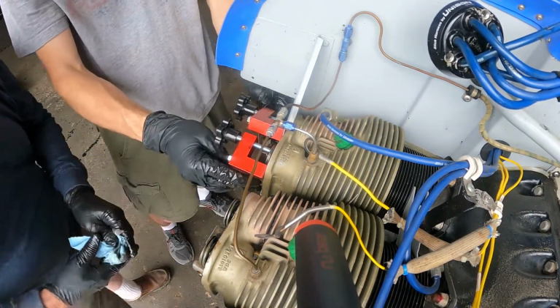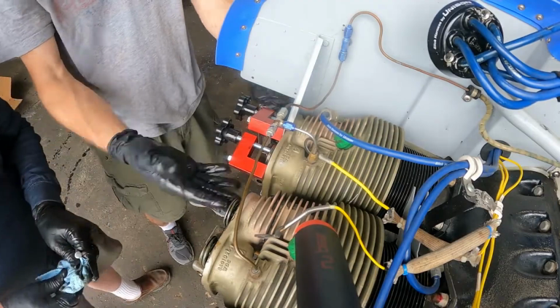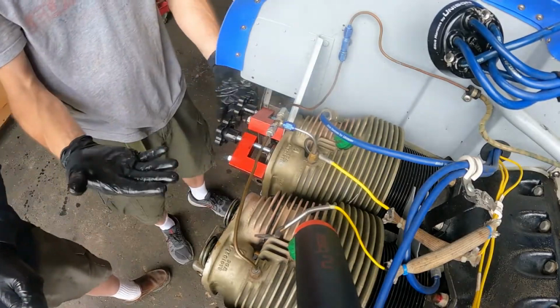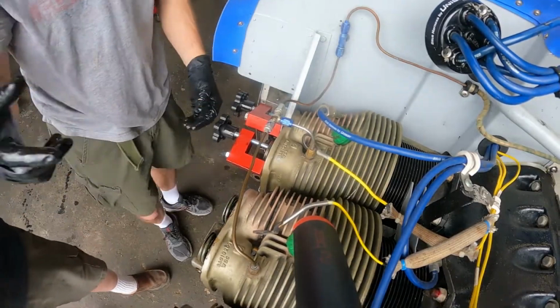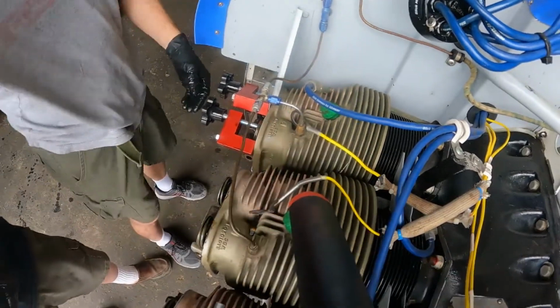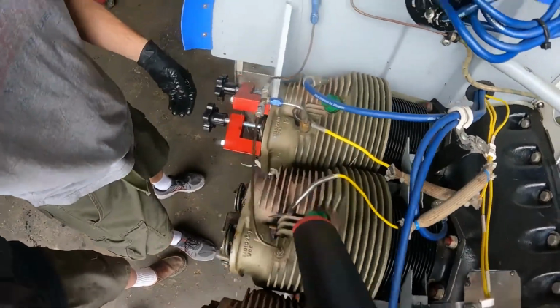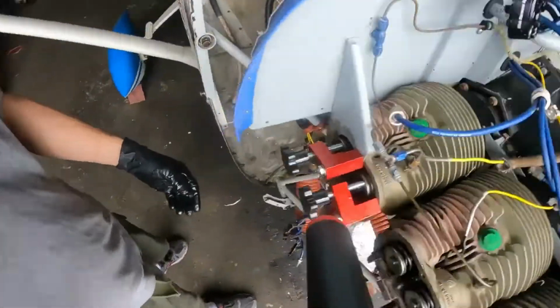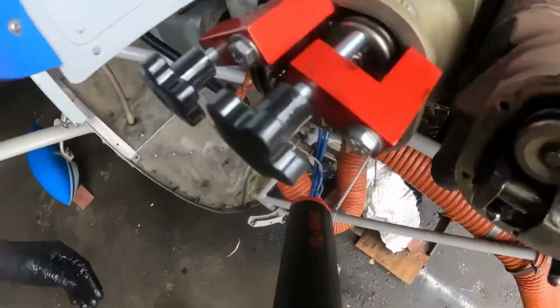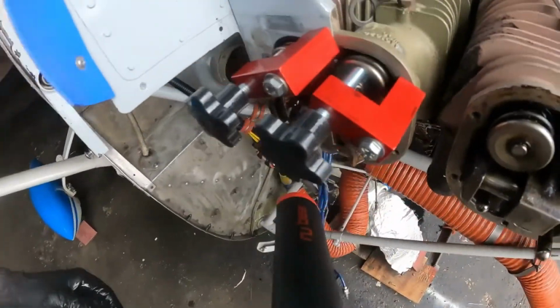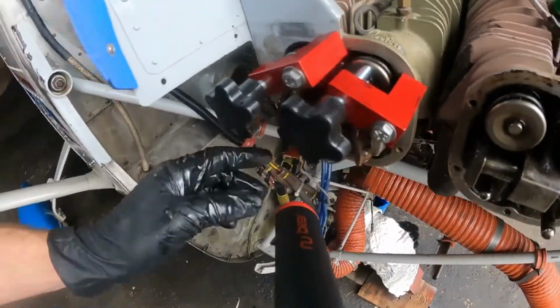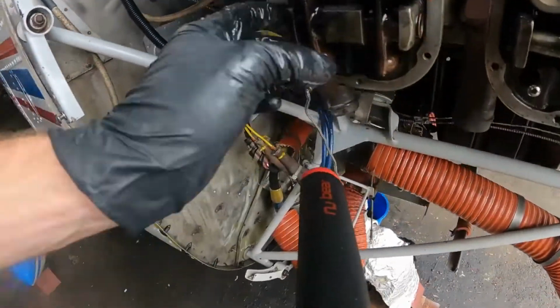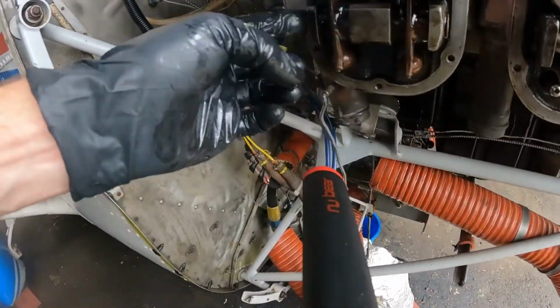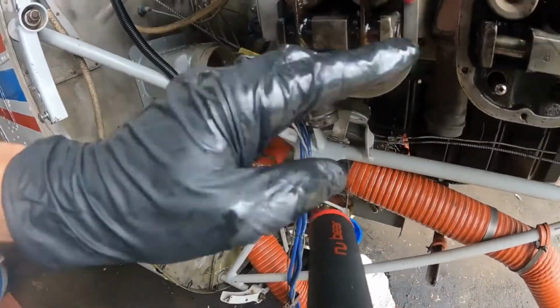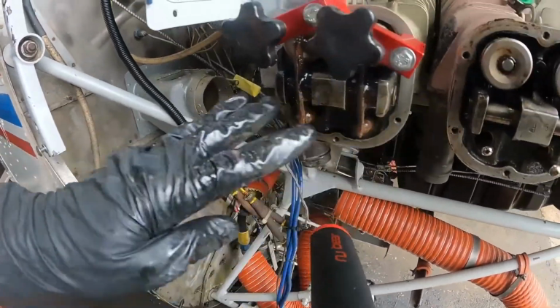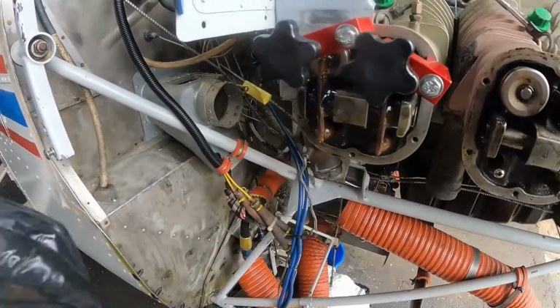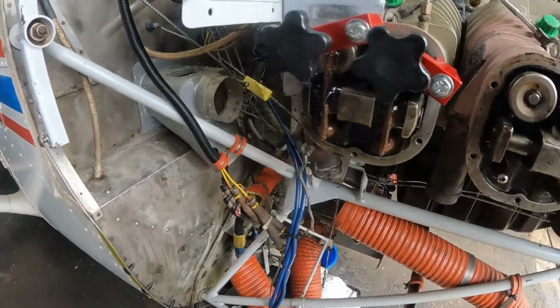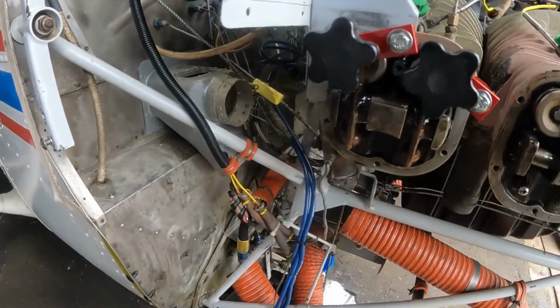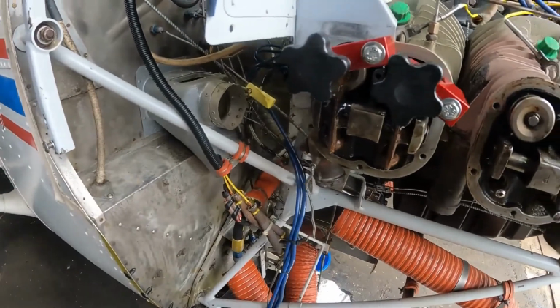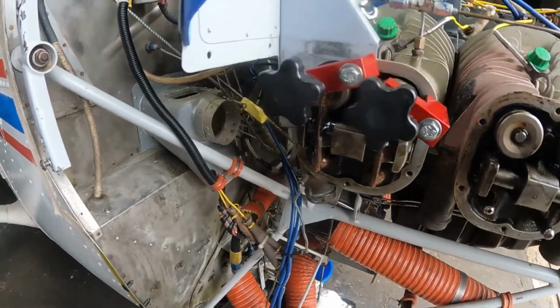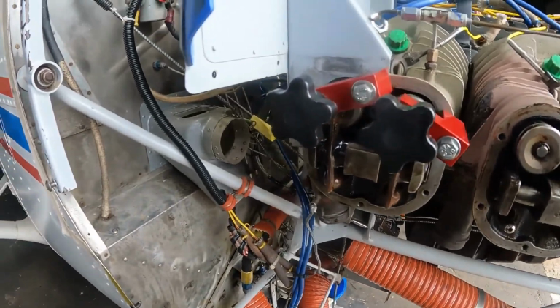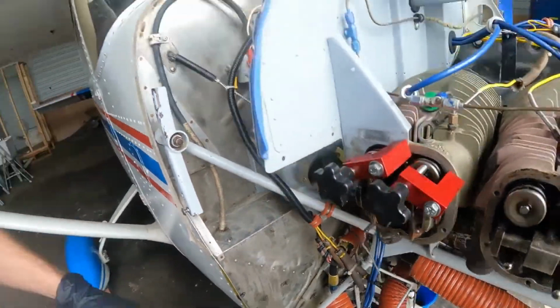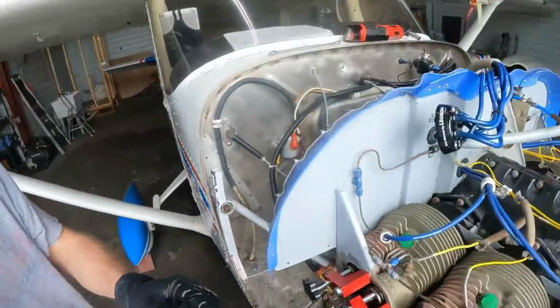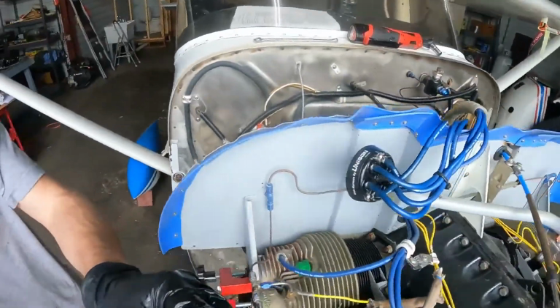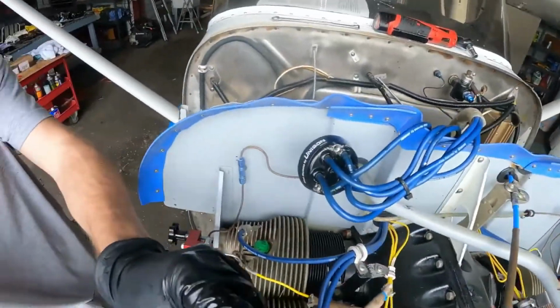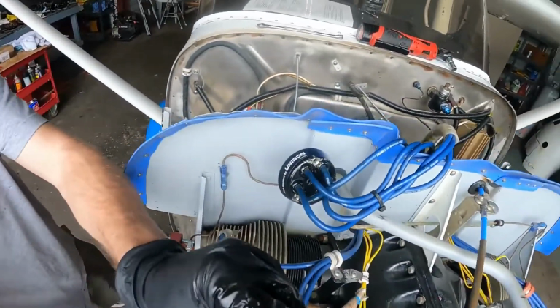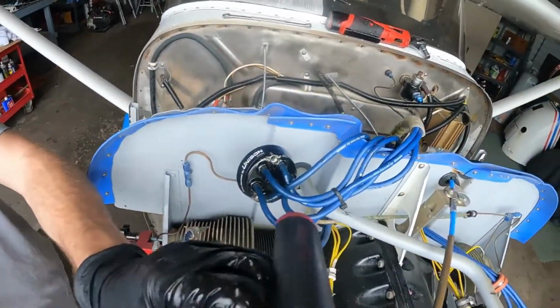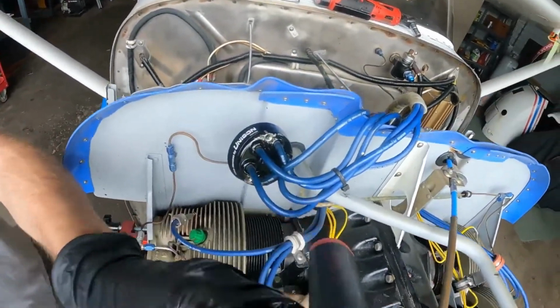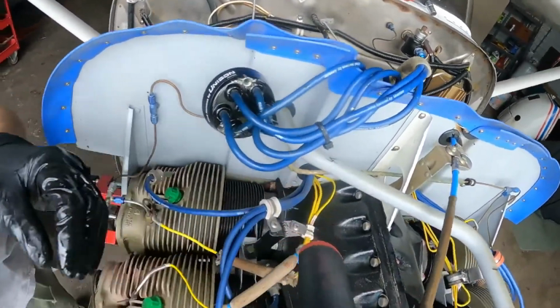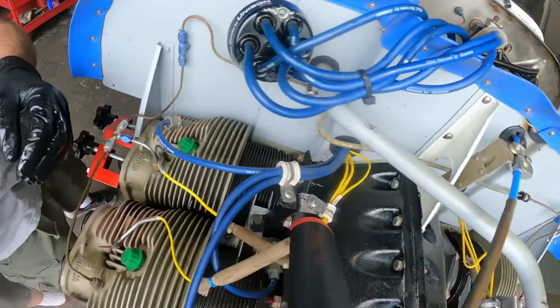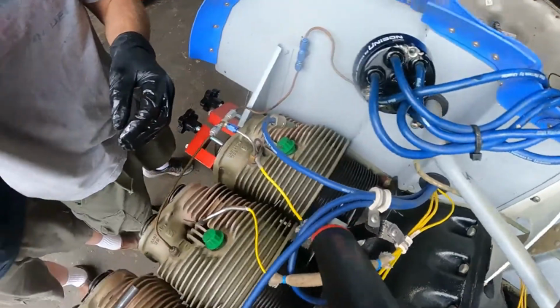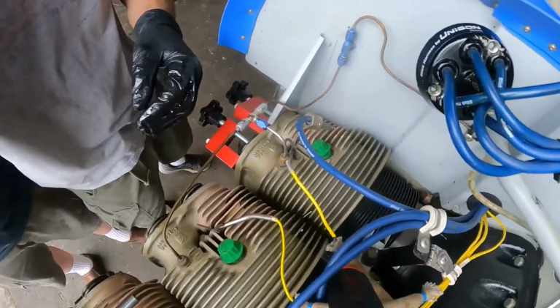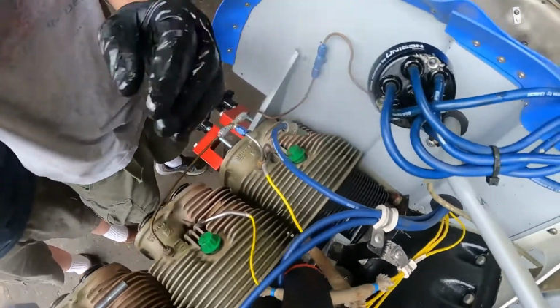Boom! Just like that, this cylinder is complete. We shall do the rest the same with the other cylinders.